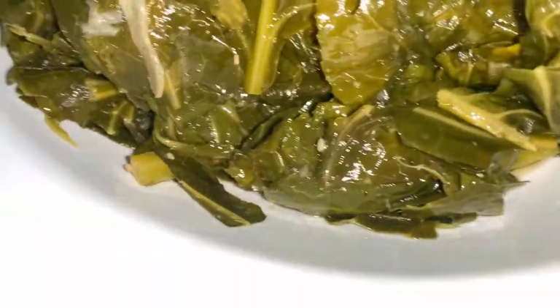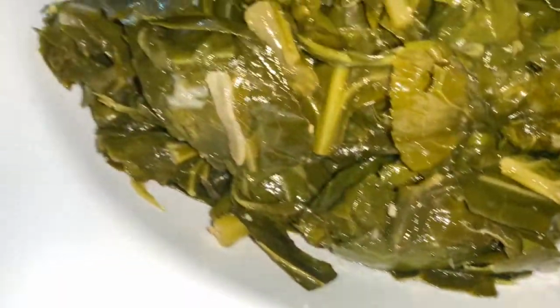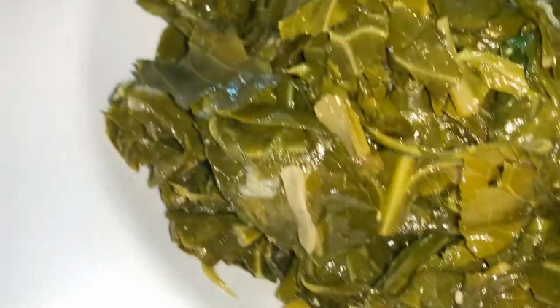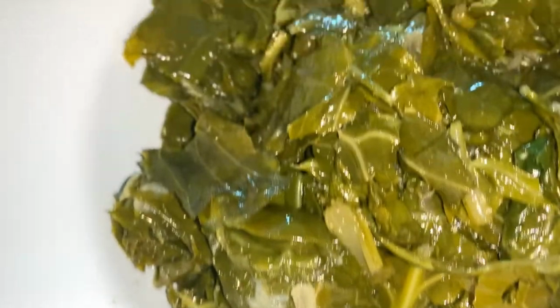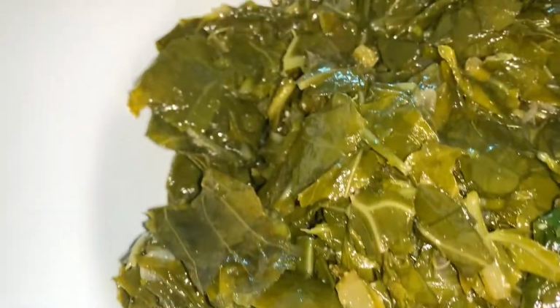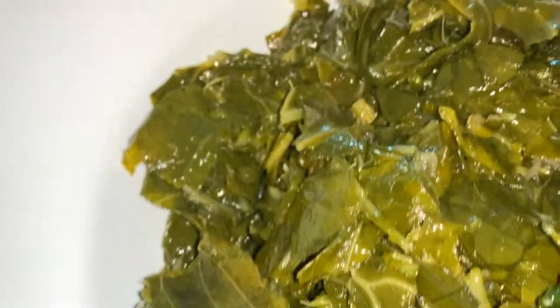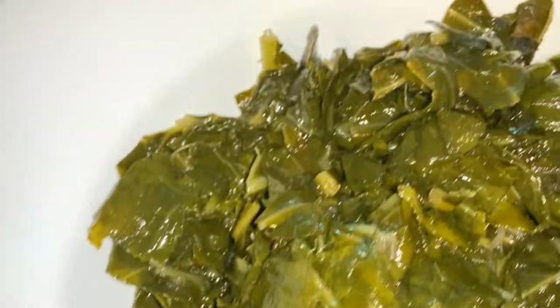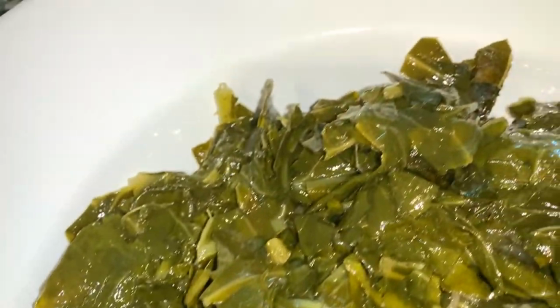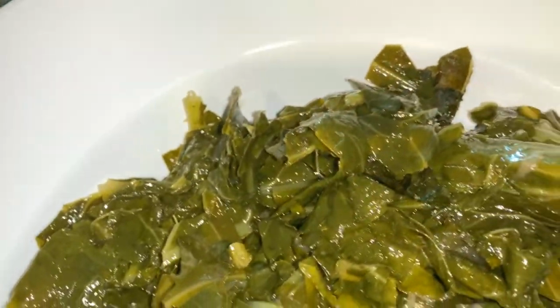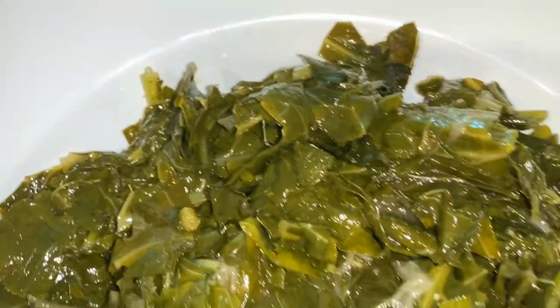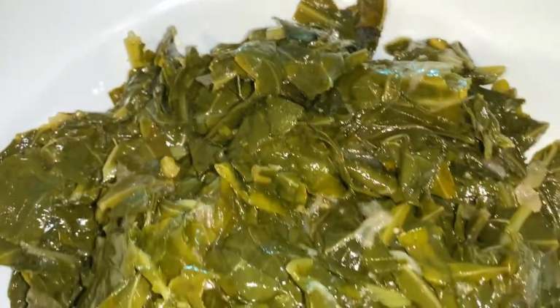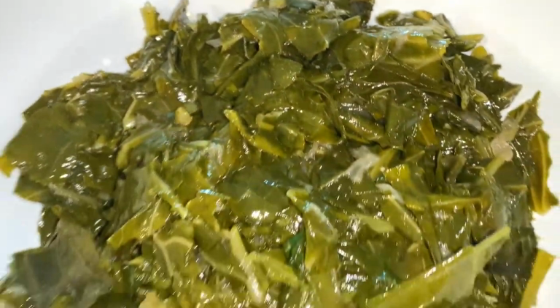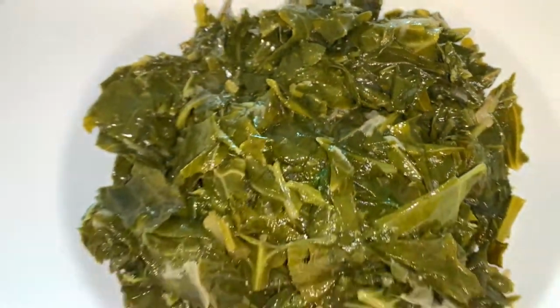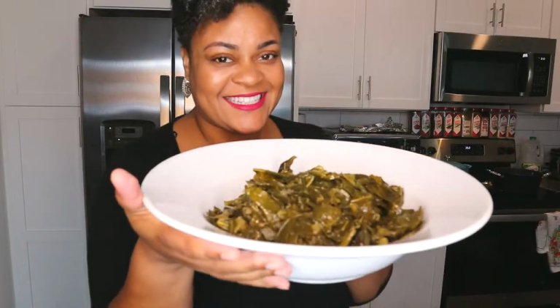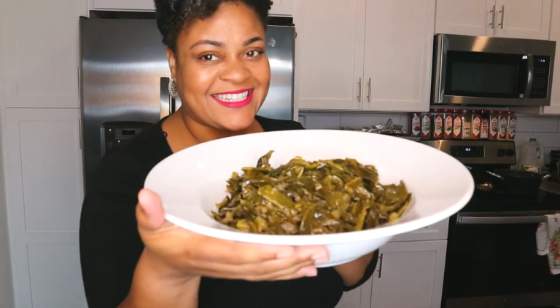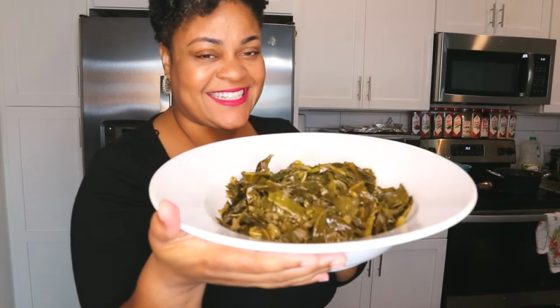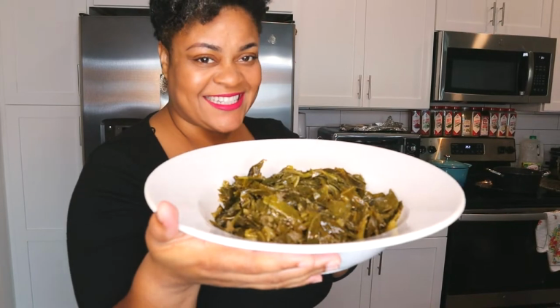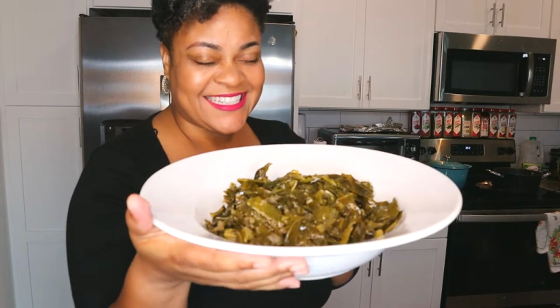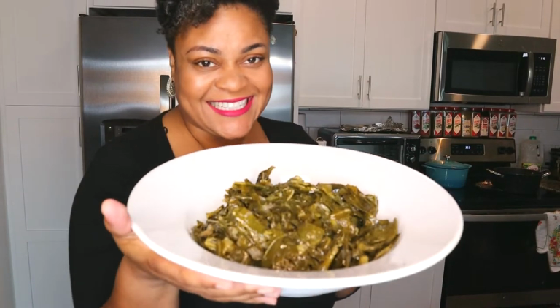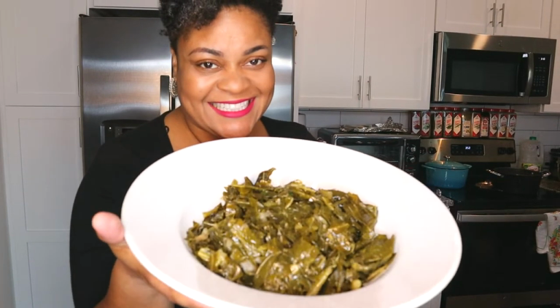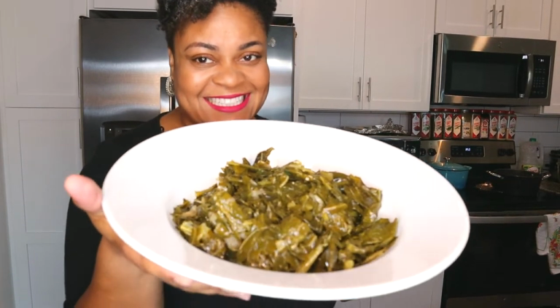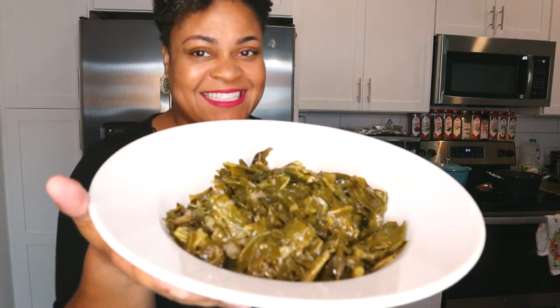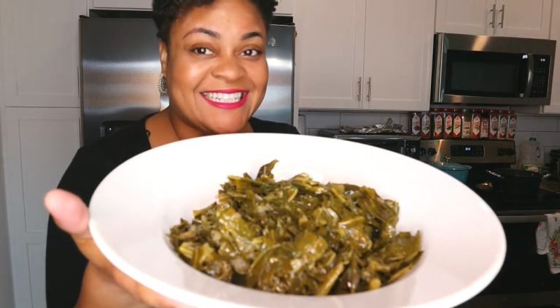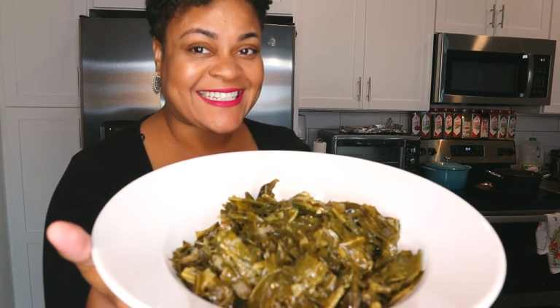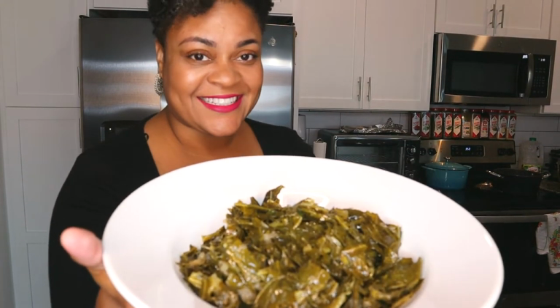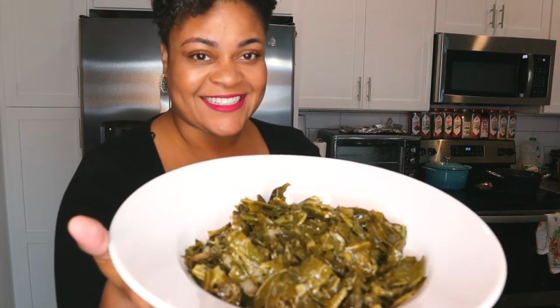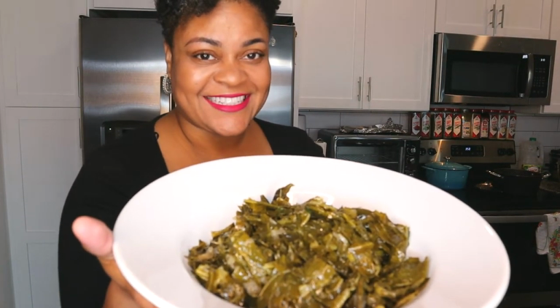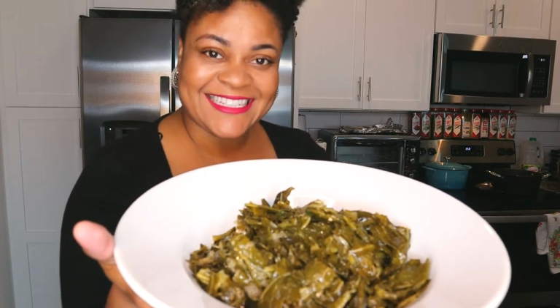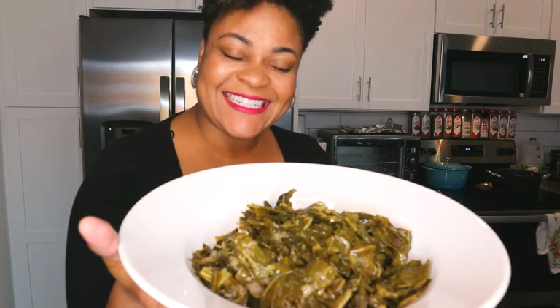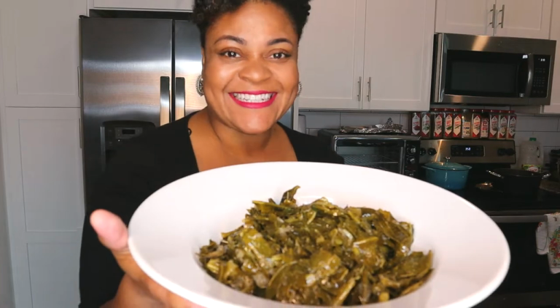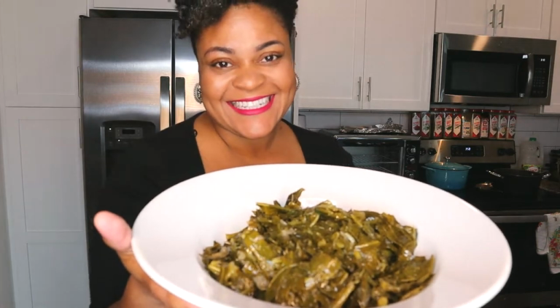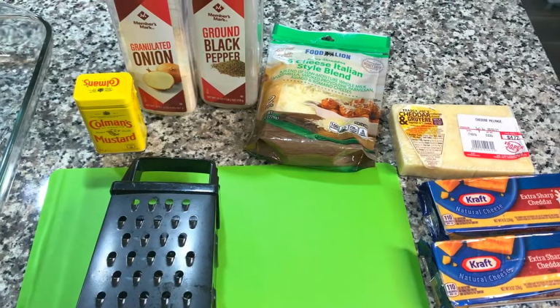Look at this — I plated up my greens in a beautiful bowl, took a couple of pictures with these beautiful greens, and next up we're going to get started with our macaroni and cheese.